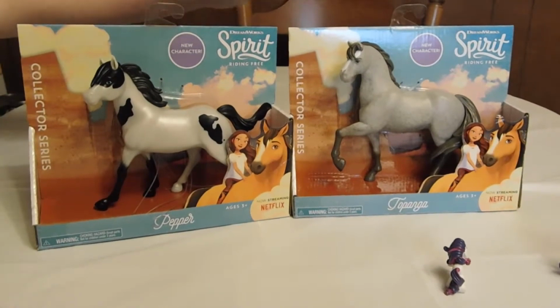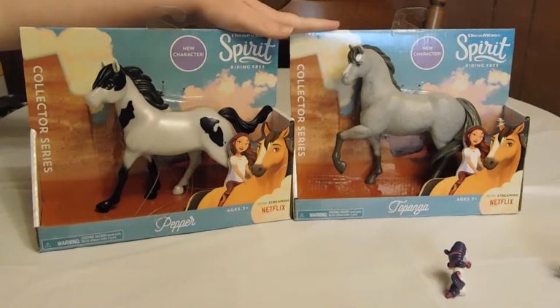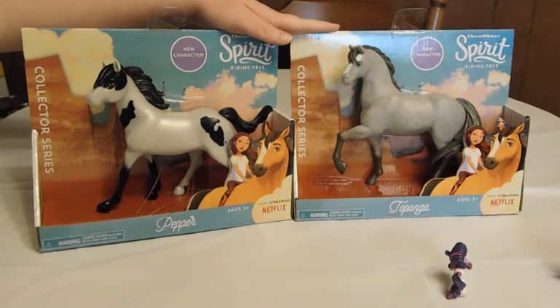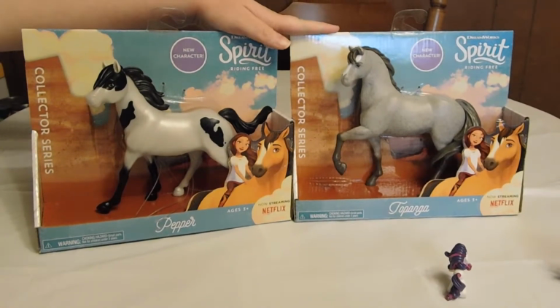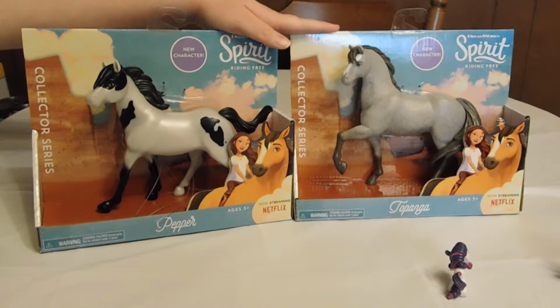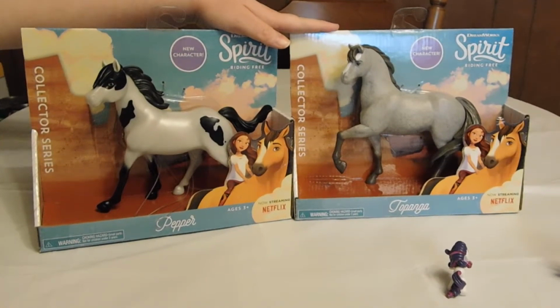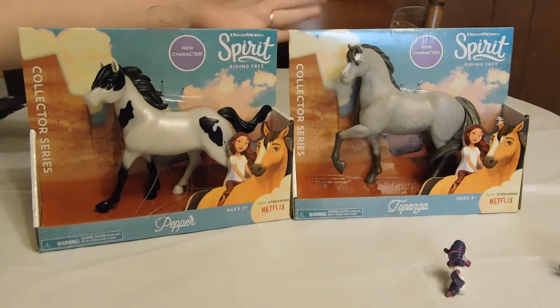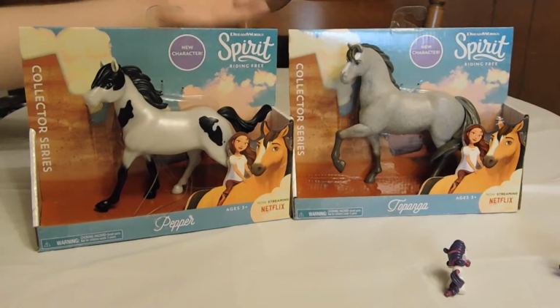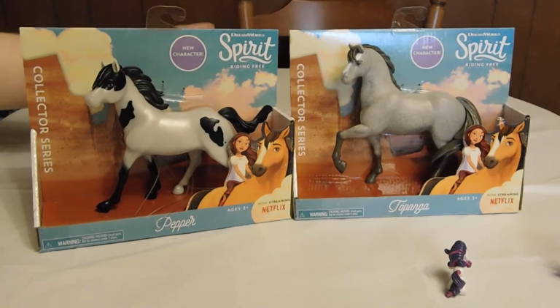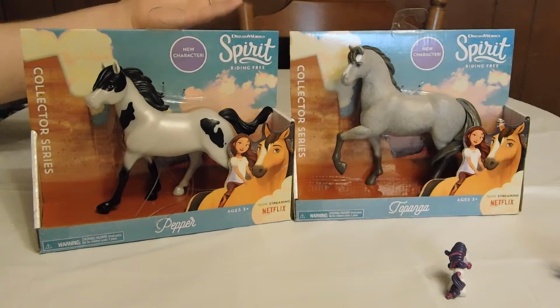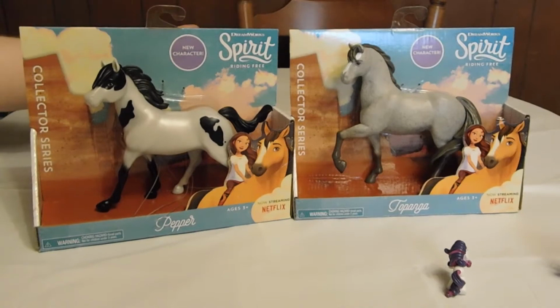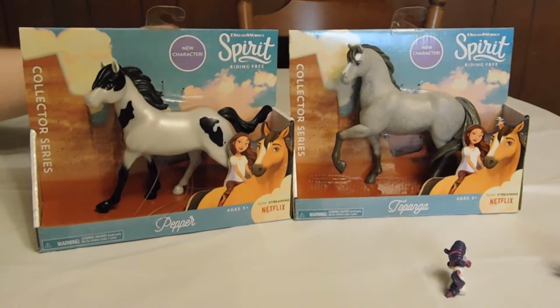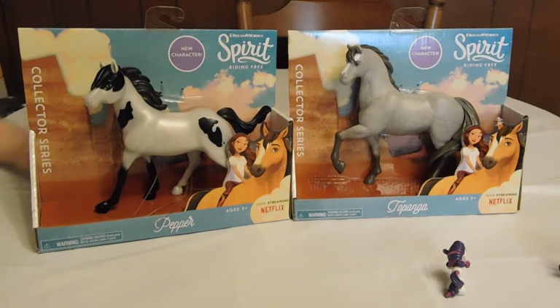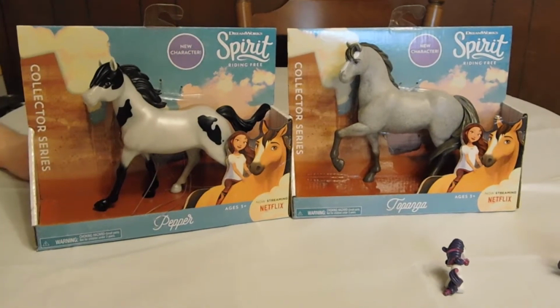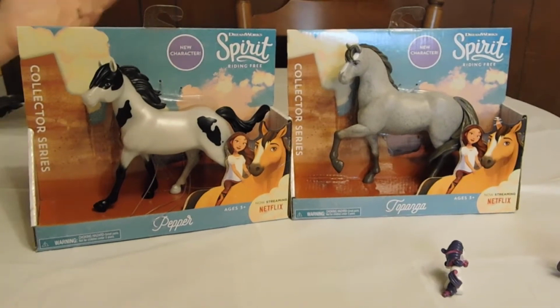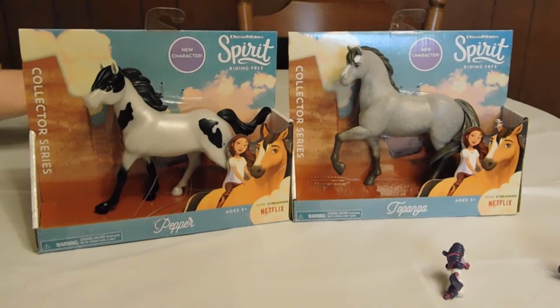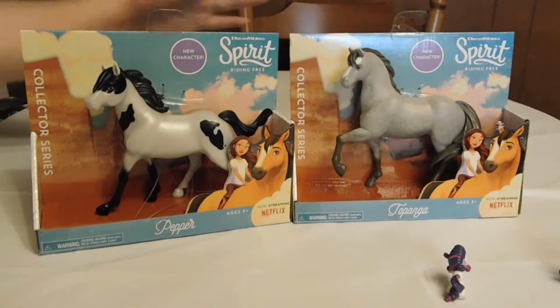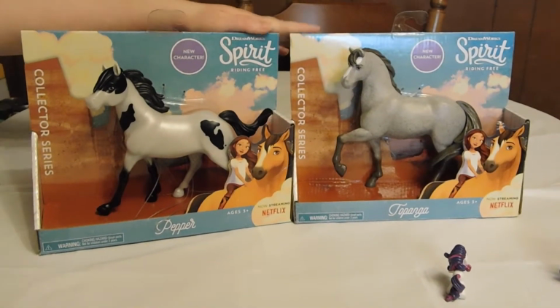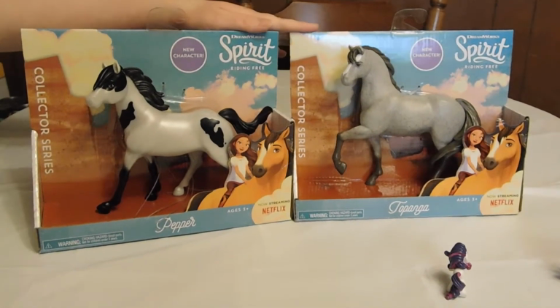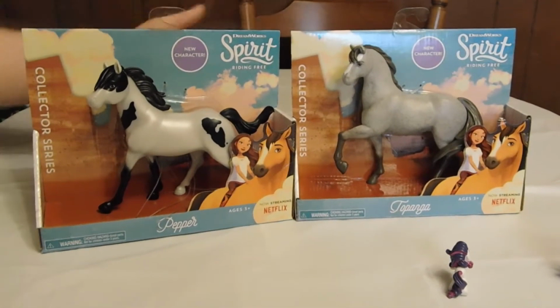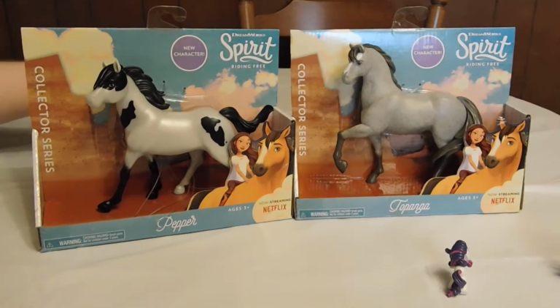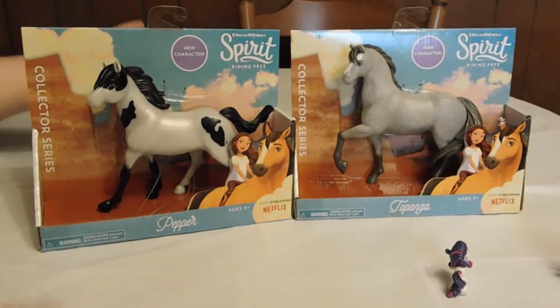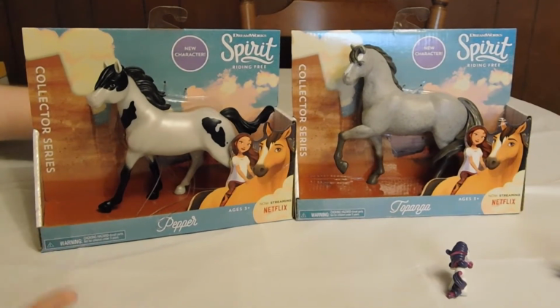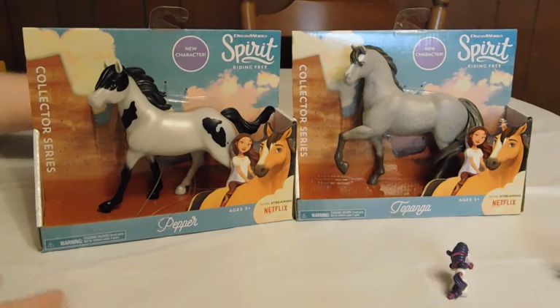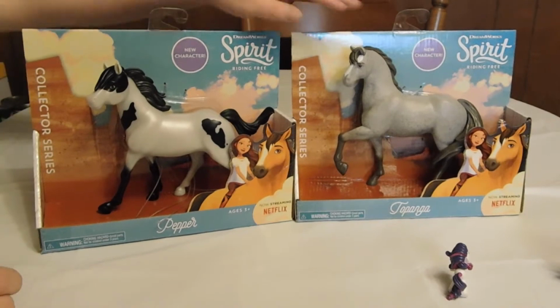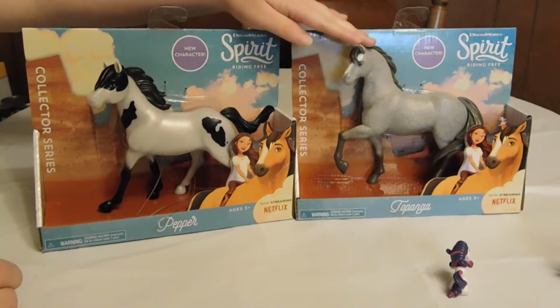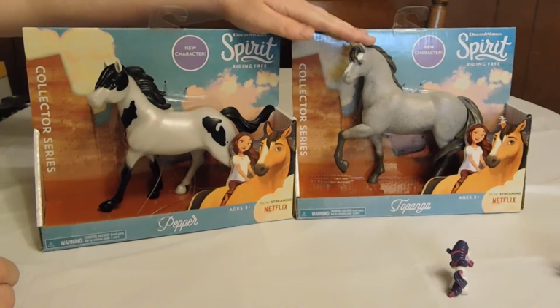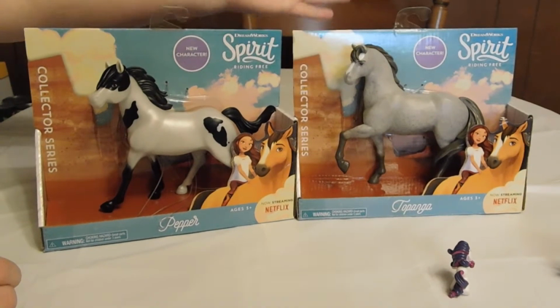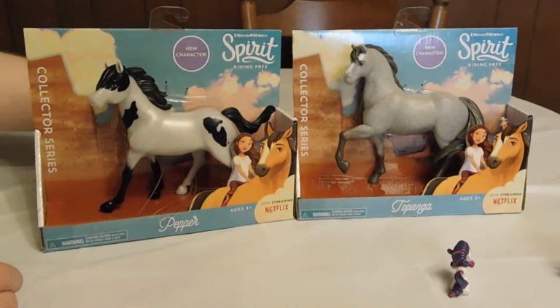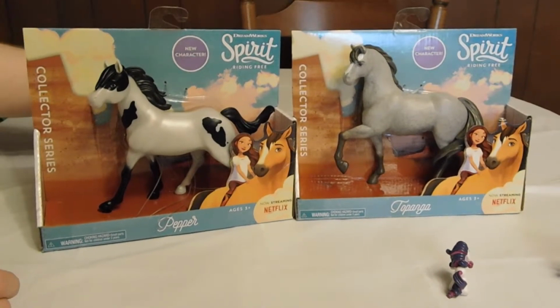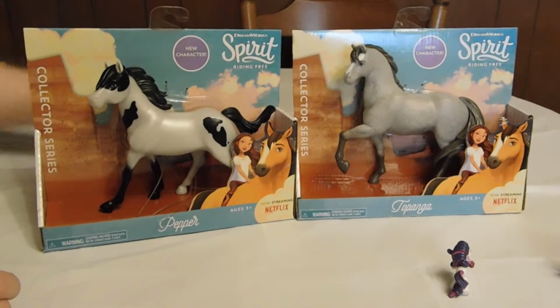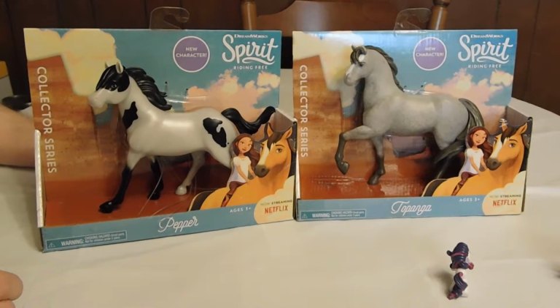We got these at our local Walmart and they're not too pricey. I think we paid under $12 for each. But come on guys, it's so worth it — look how beautiful they are. I even love them!